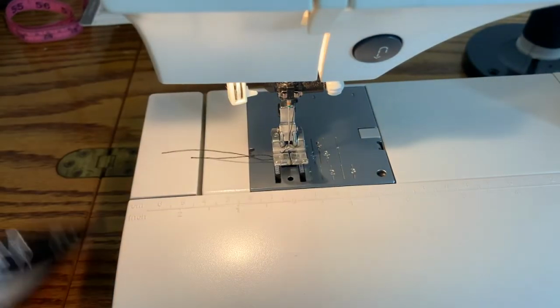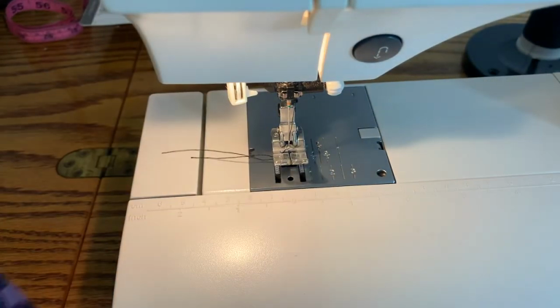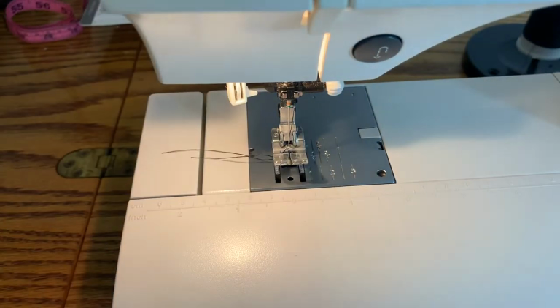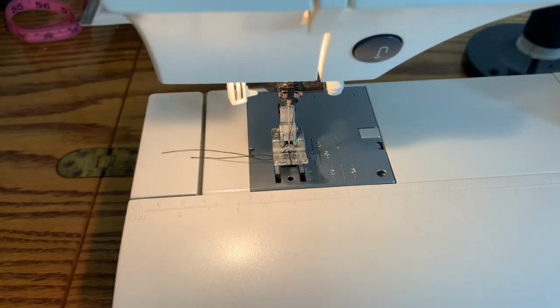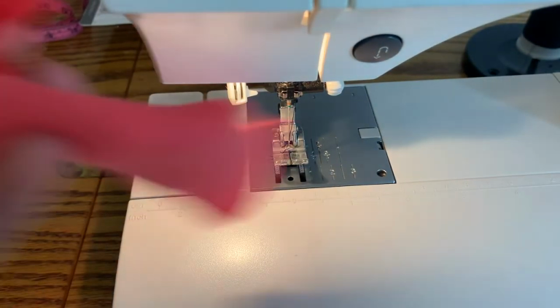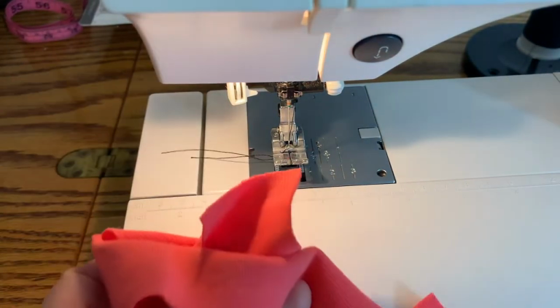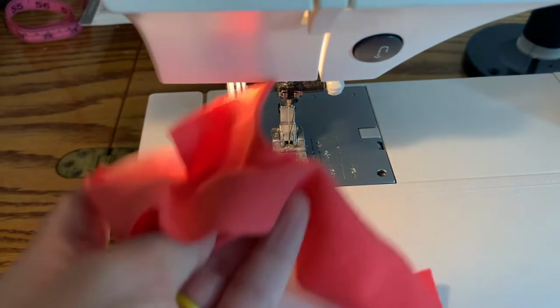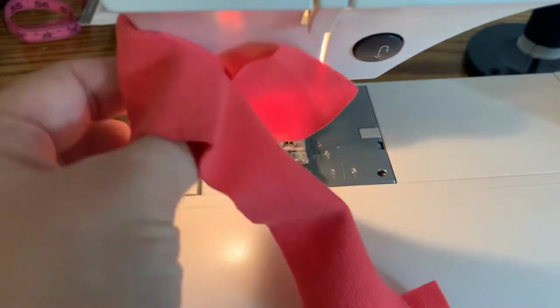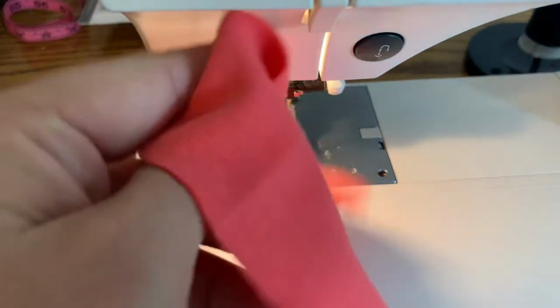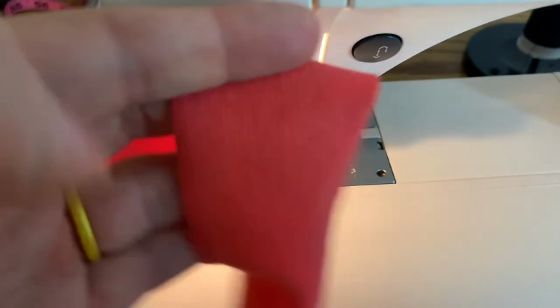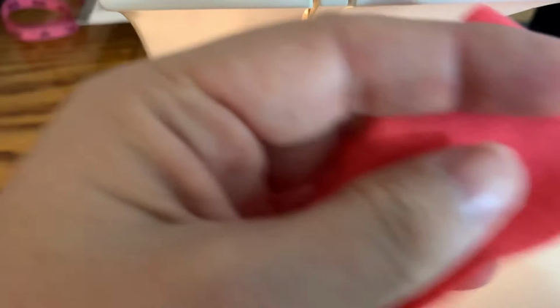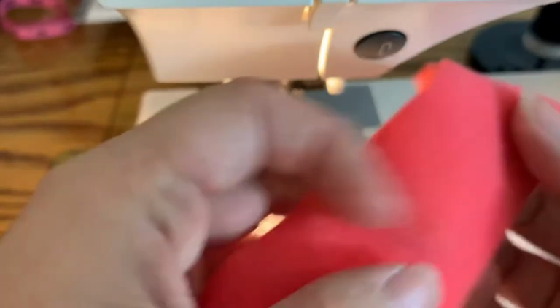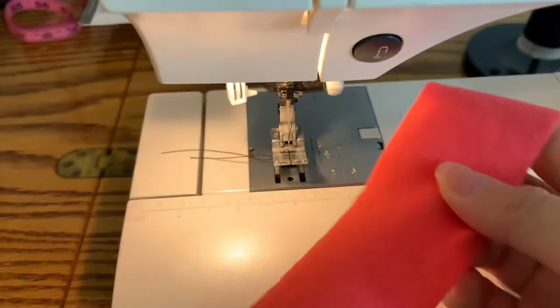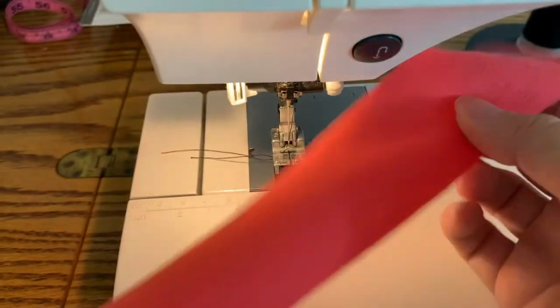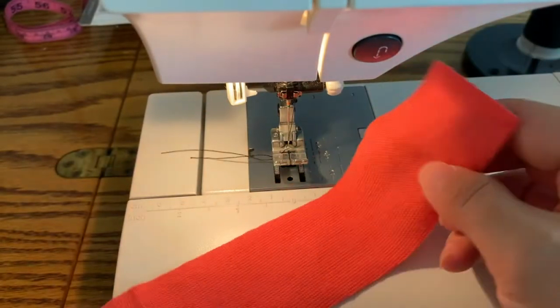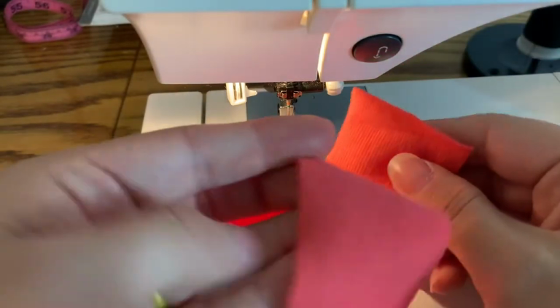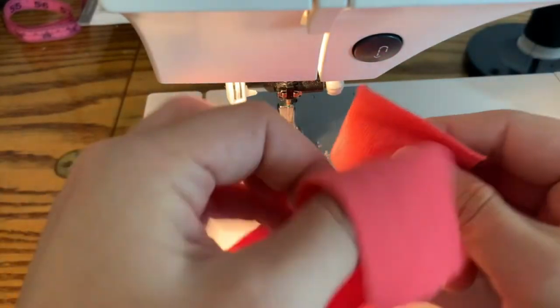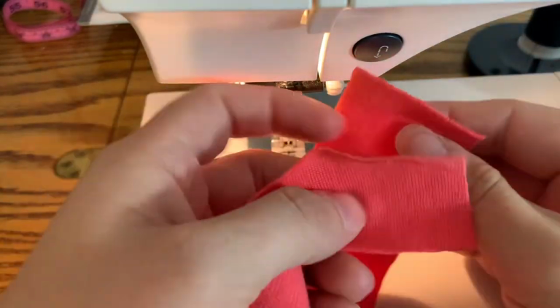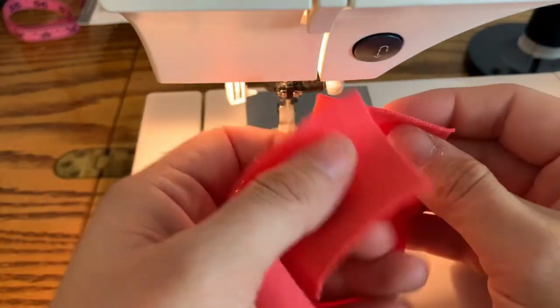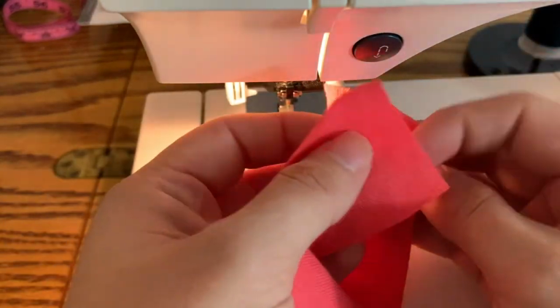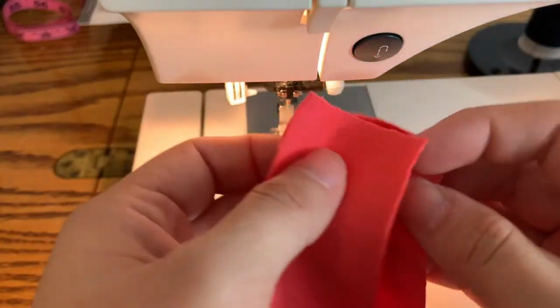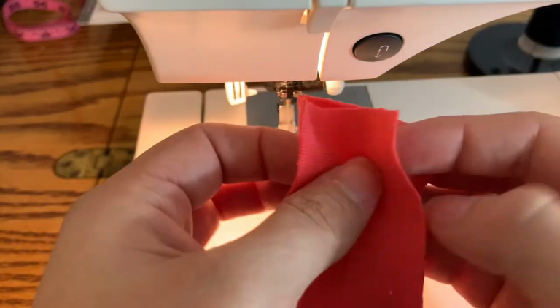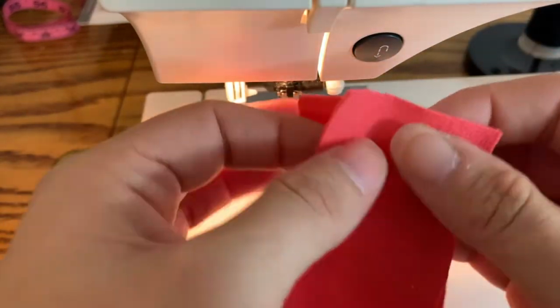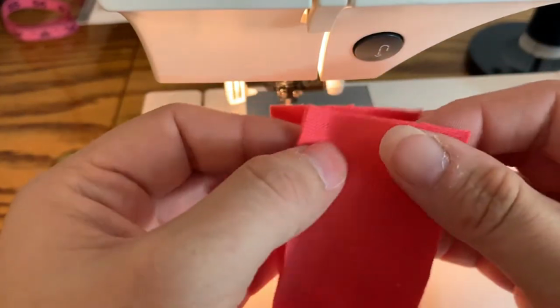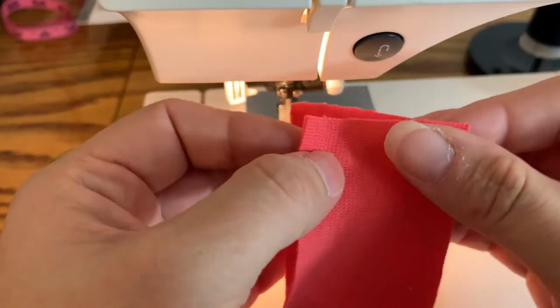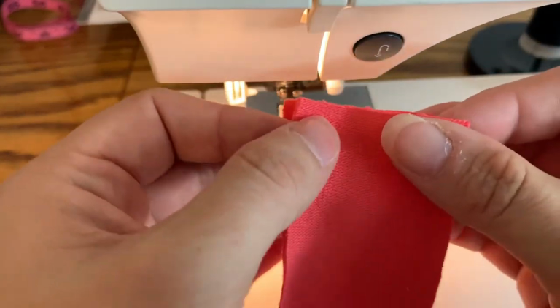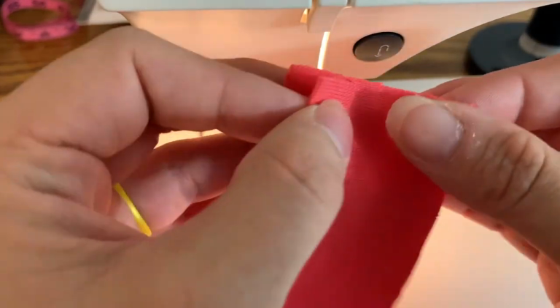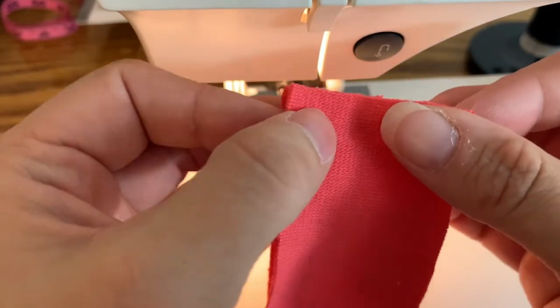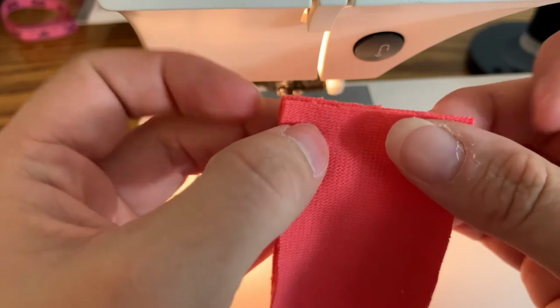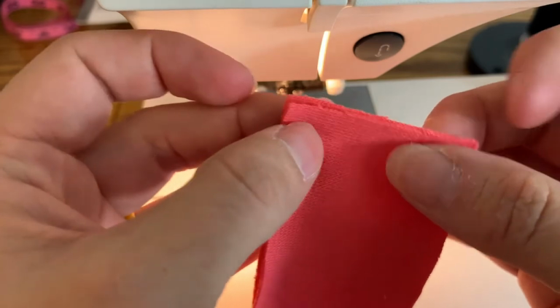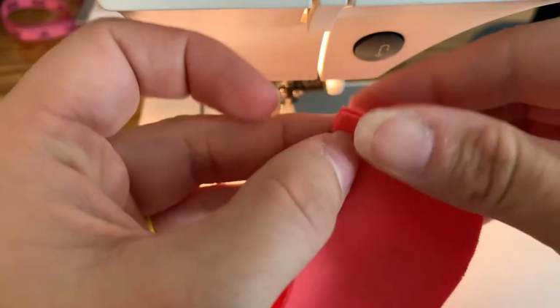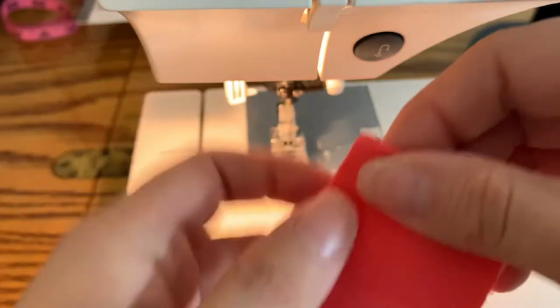Since I'm over here, I'm going to take my neckband and fold it in half, right sides together — you can't really tell on rib knit.